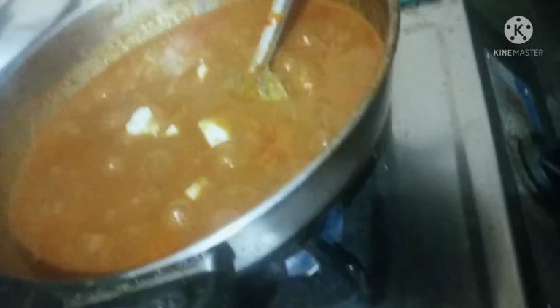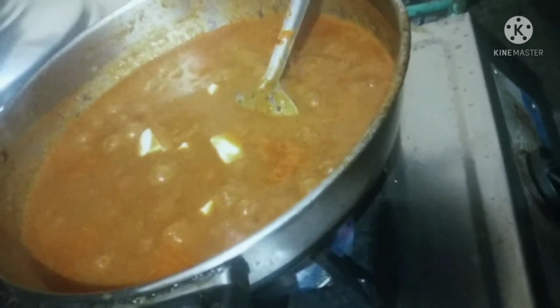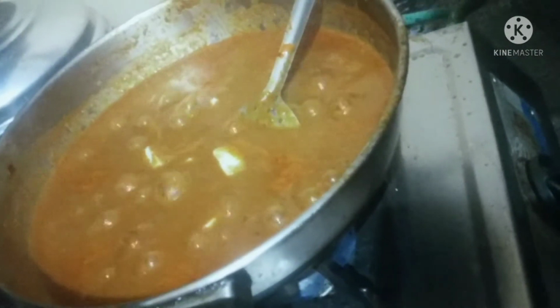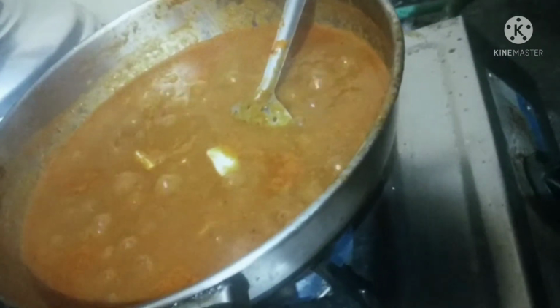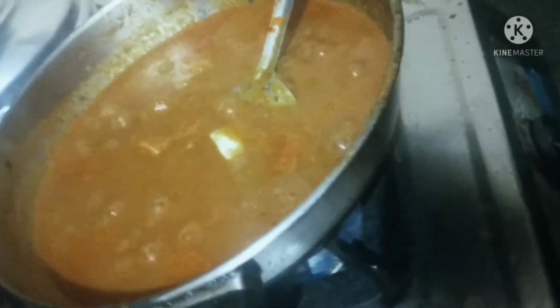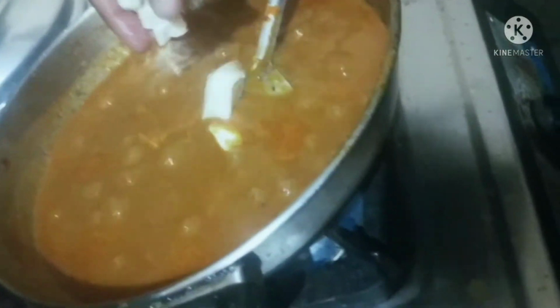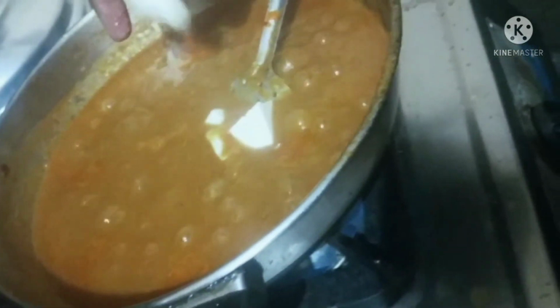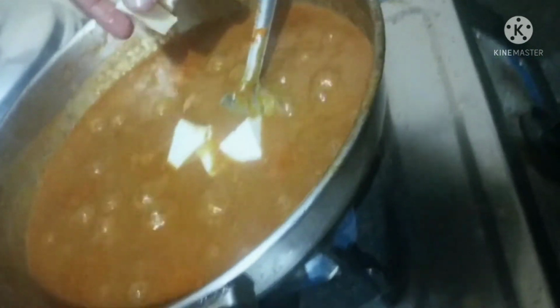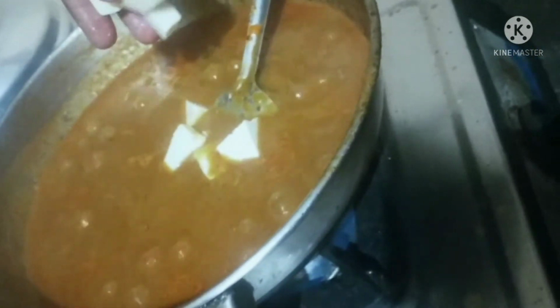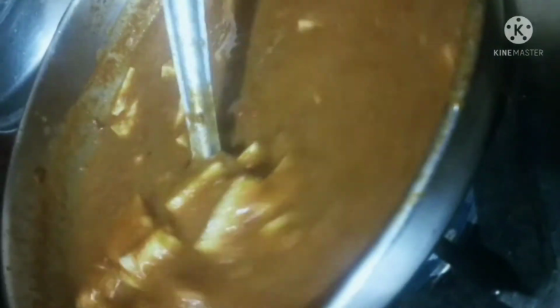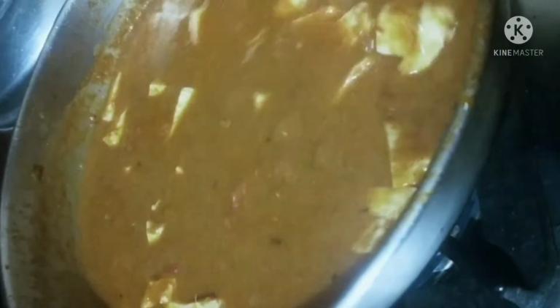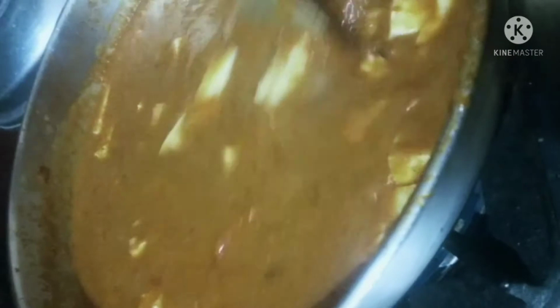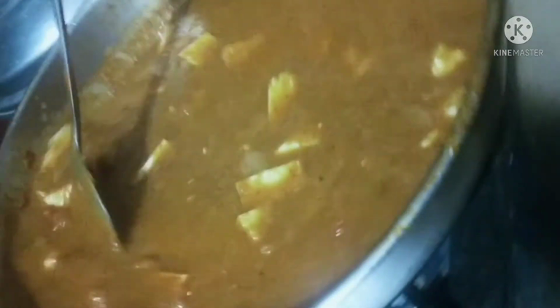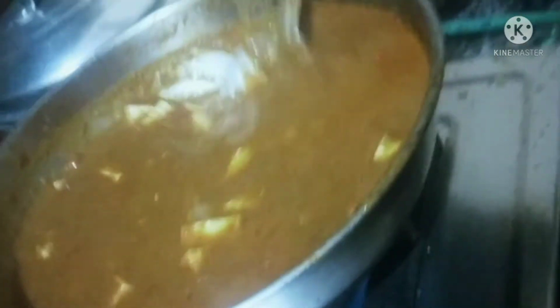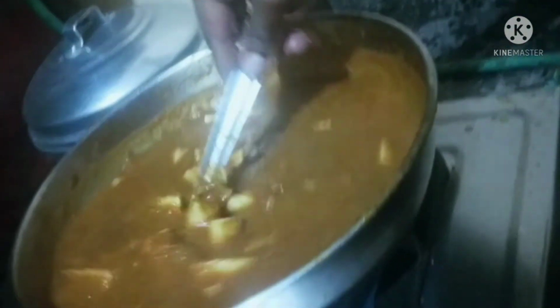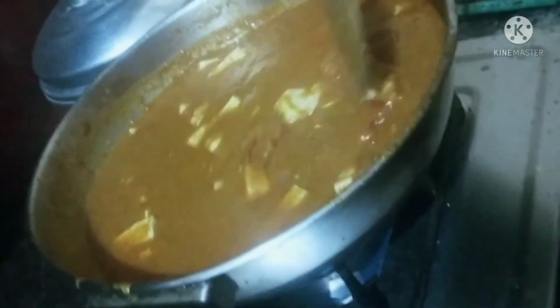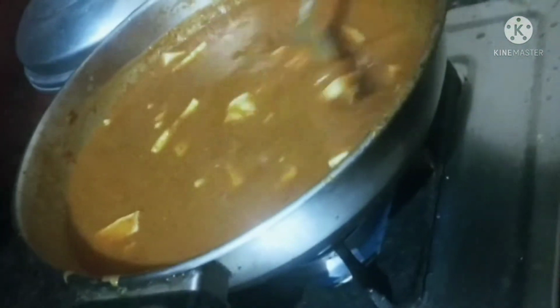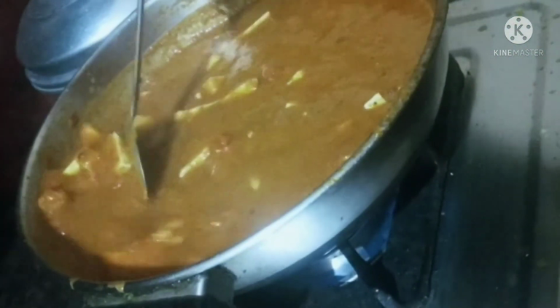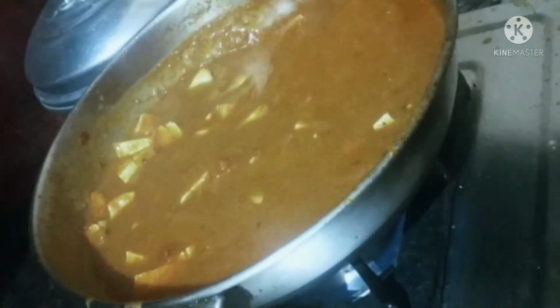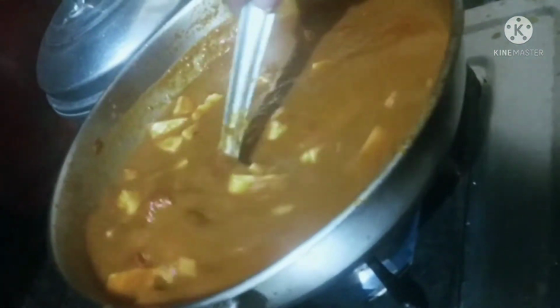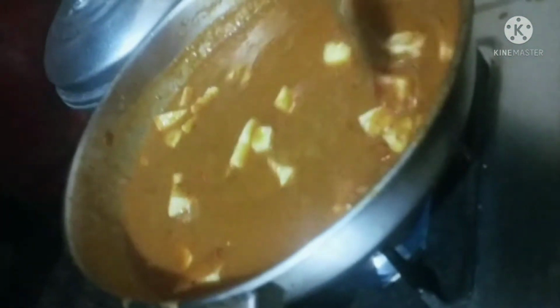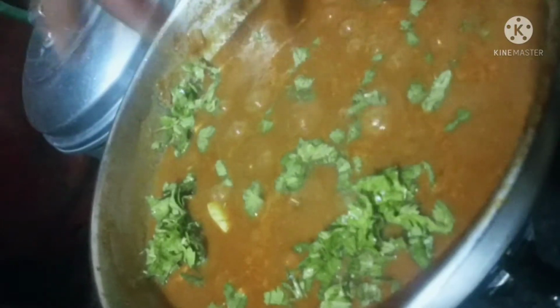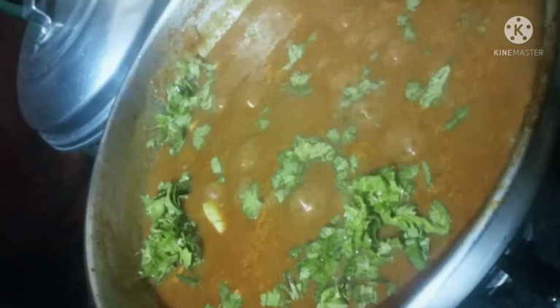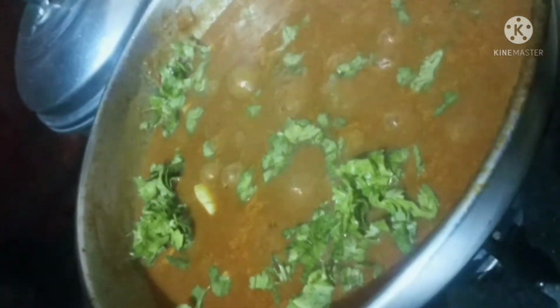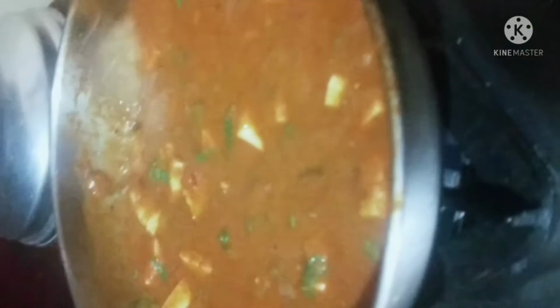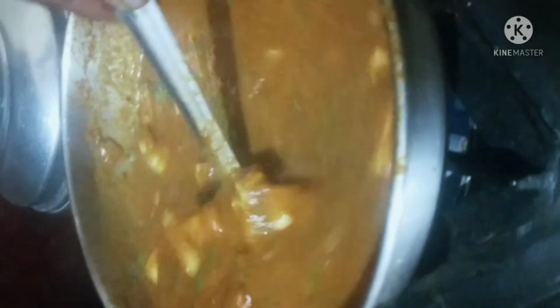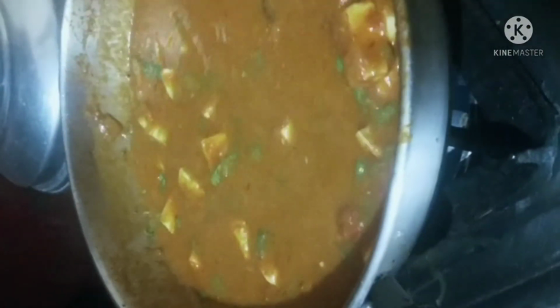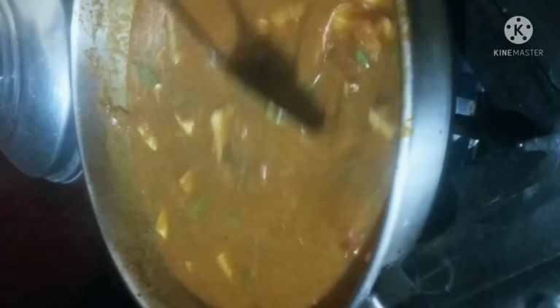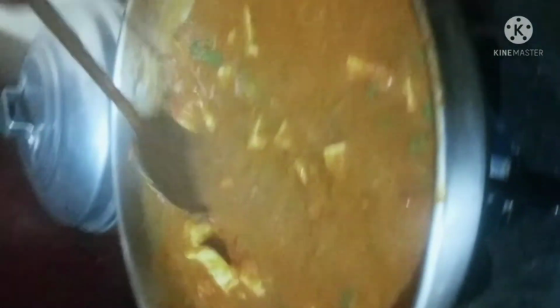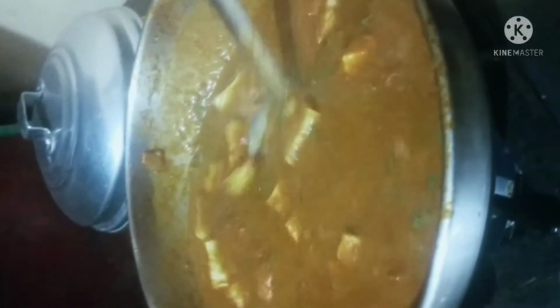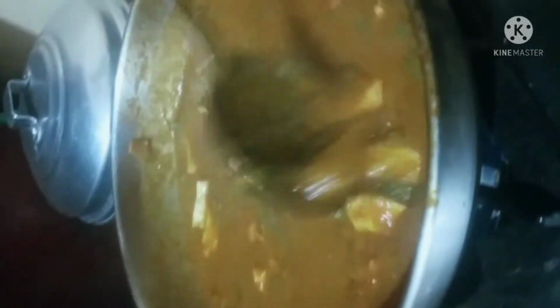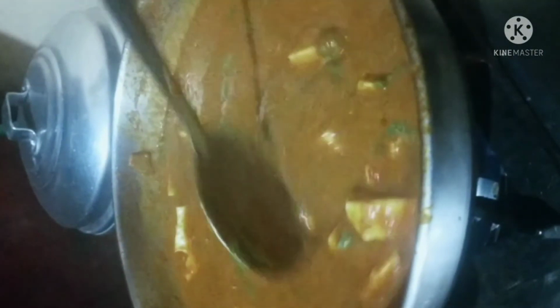Put the butter in the pan first, then add oil. Put the butter and paneer masala in the pan and cook it well.